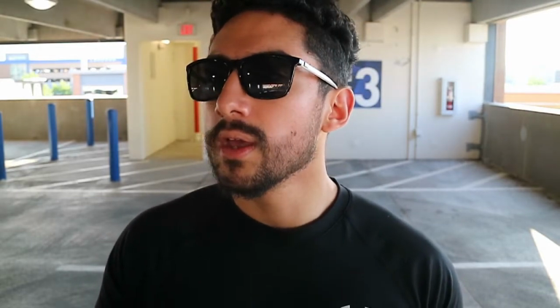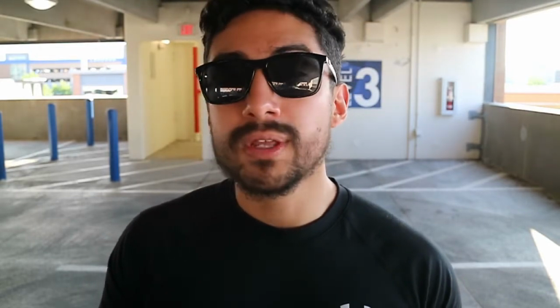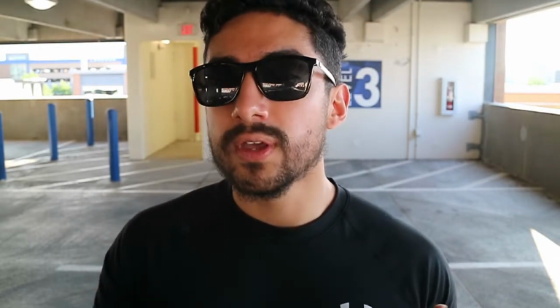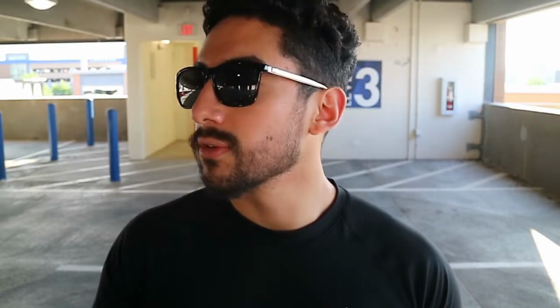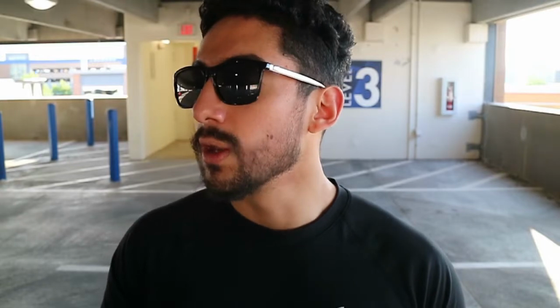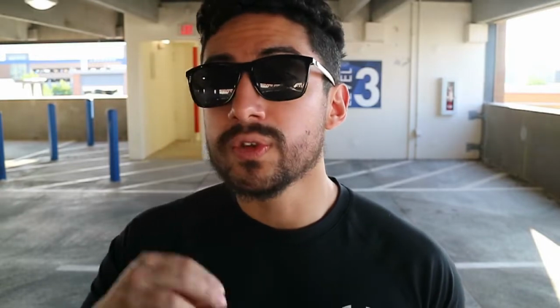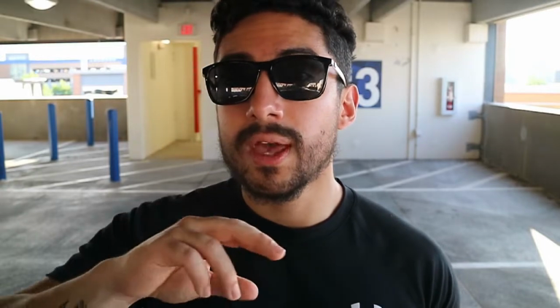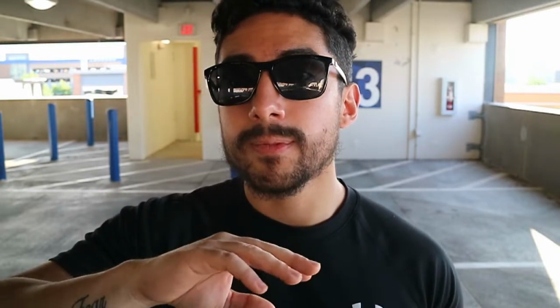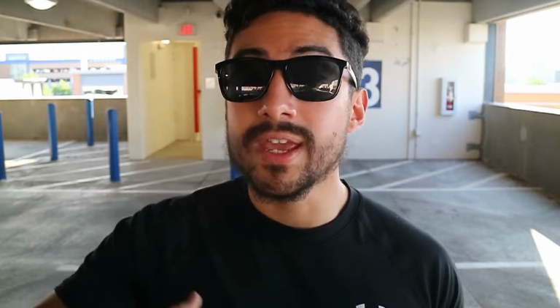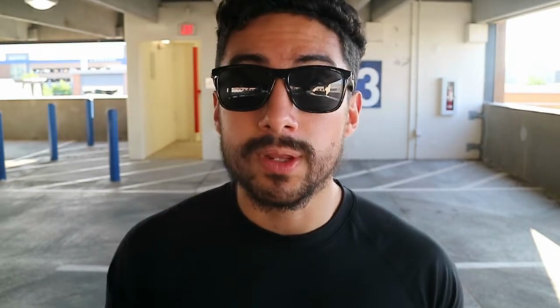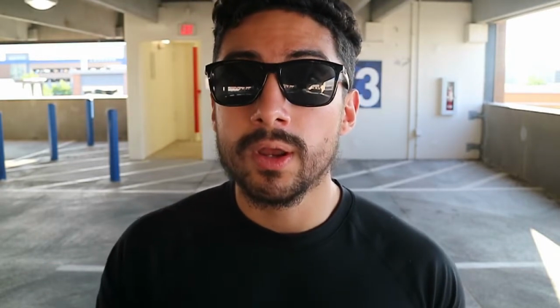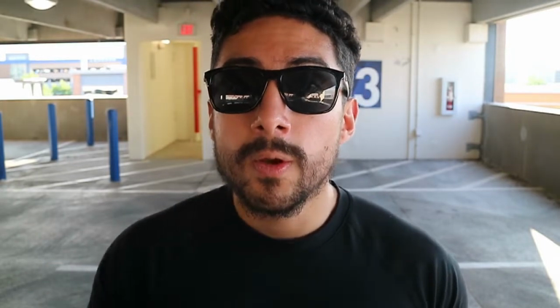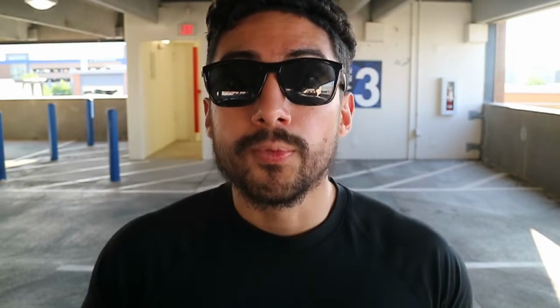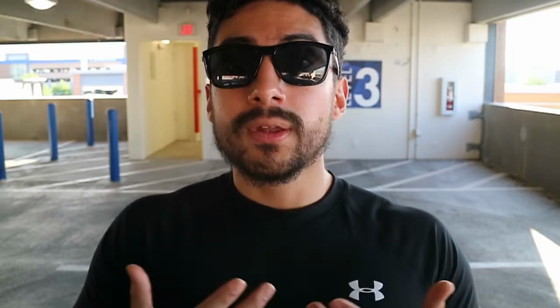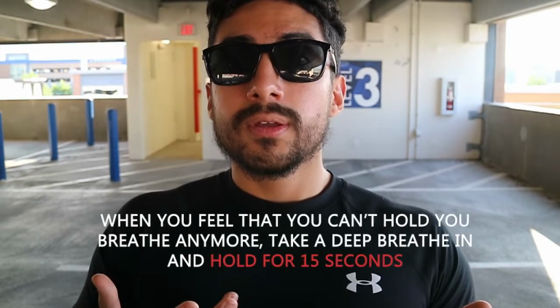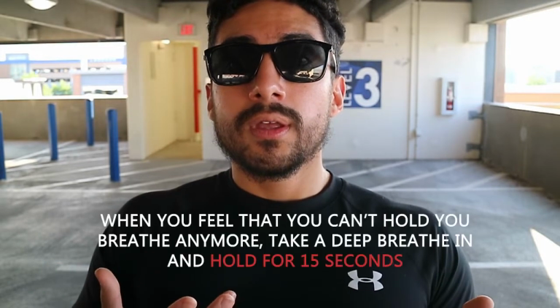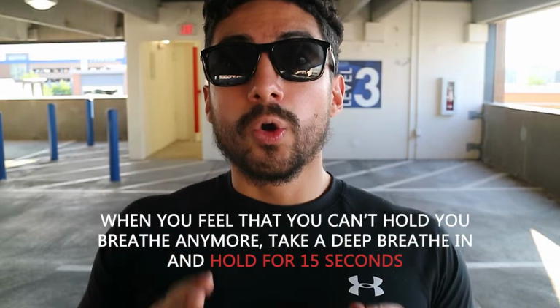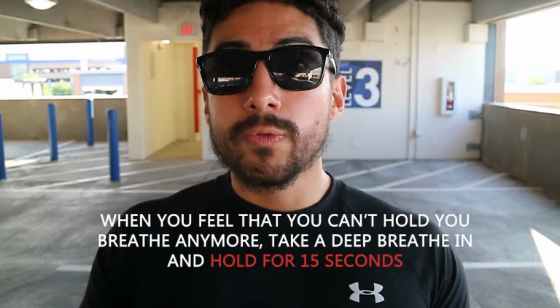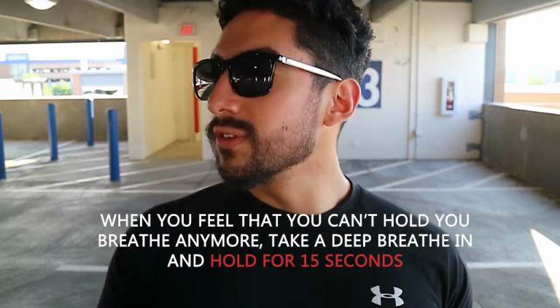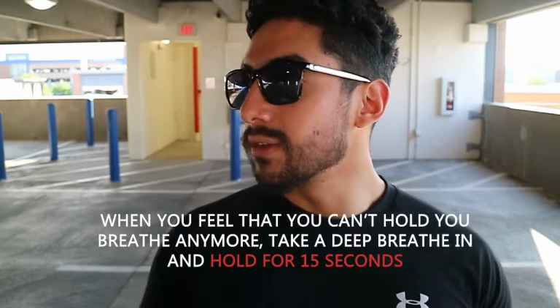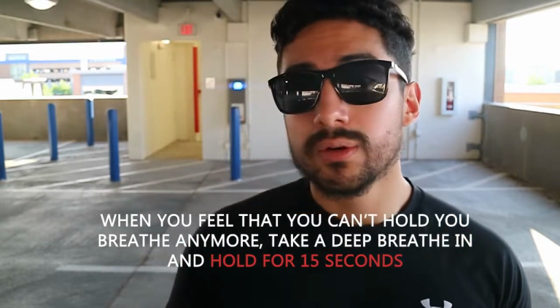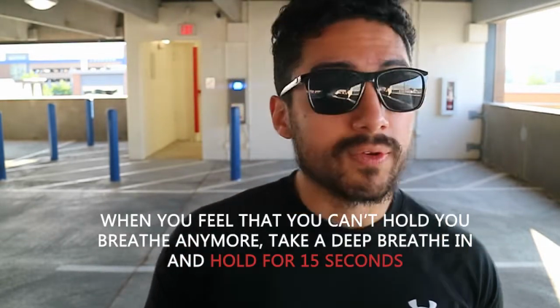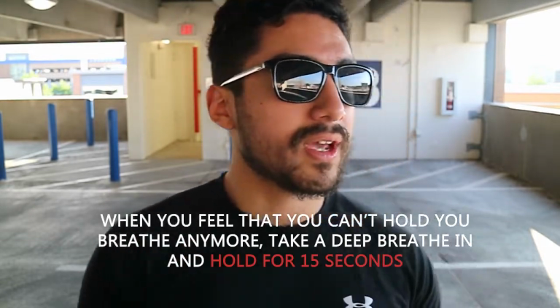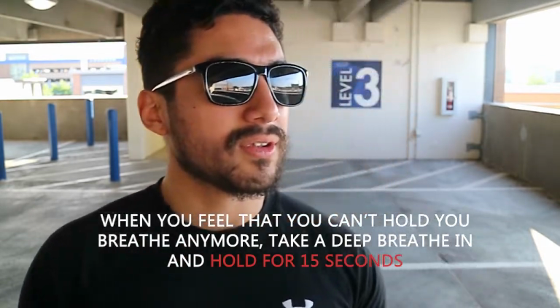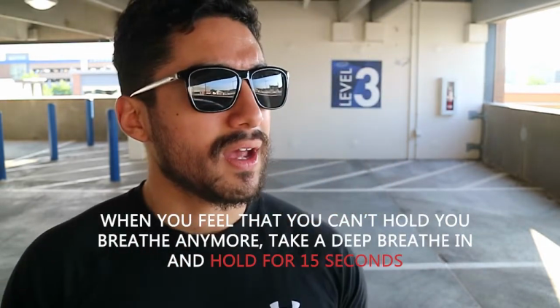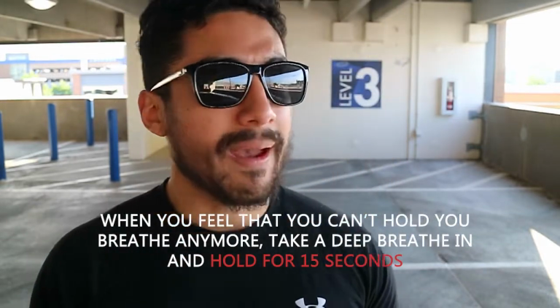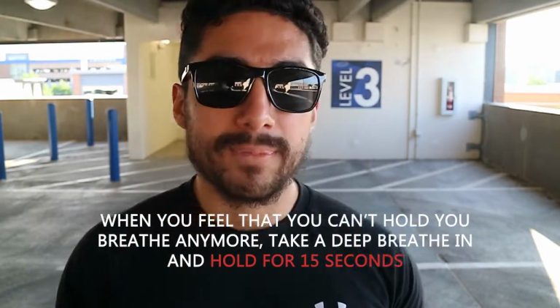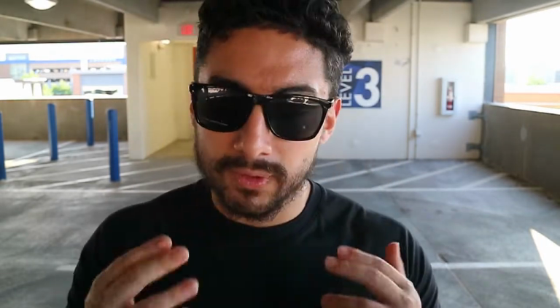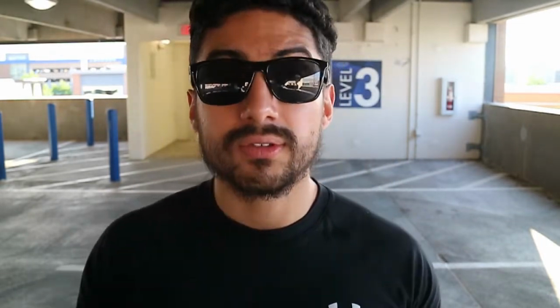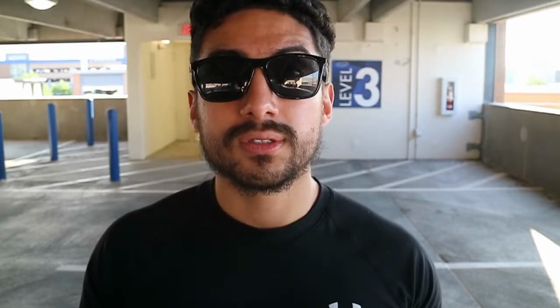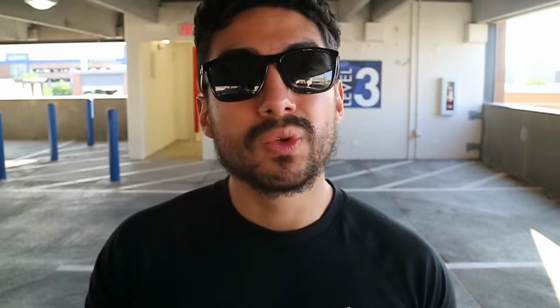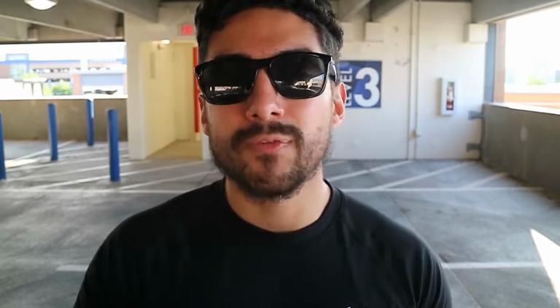Repeat it three times. And then once you get to that point where you can't breathe anymore, breathe in and hold for 15 seconds. And after that, you're done with the round.